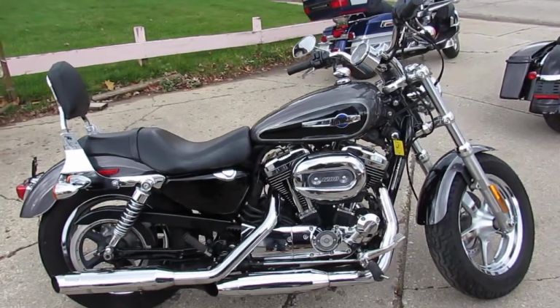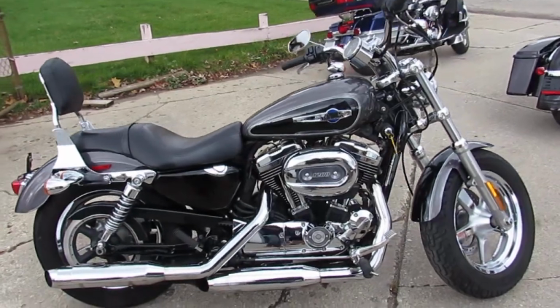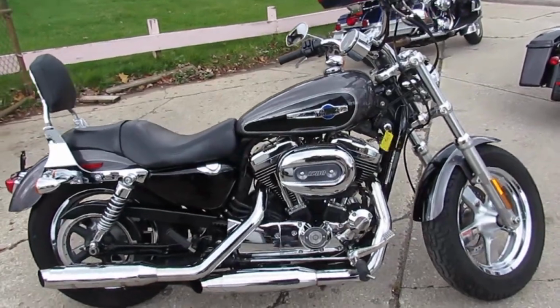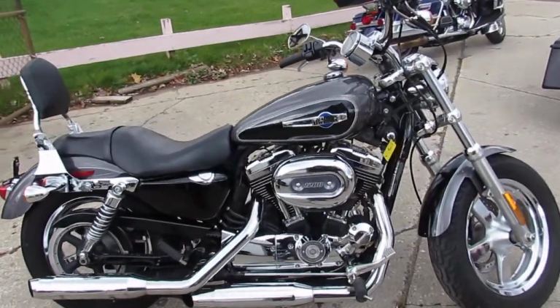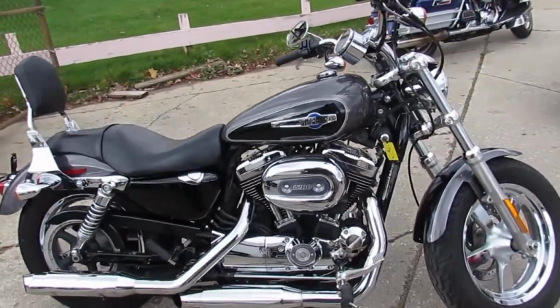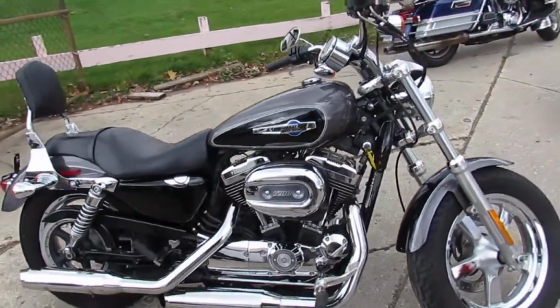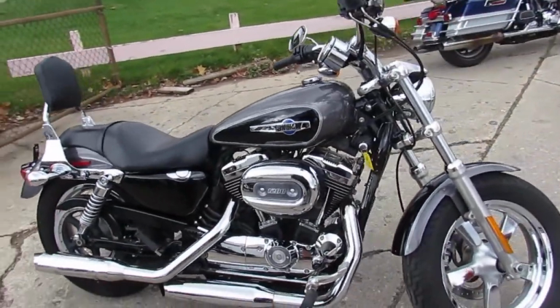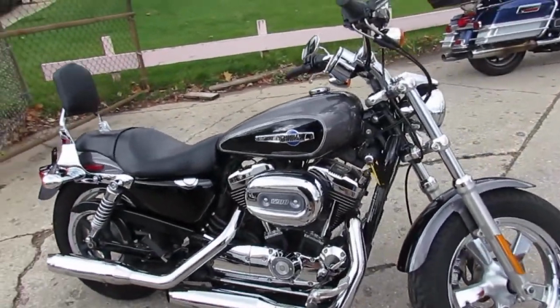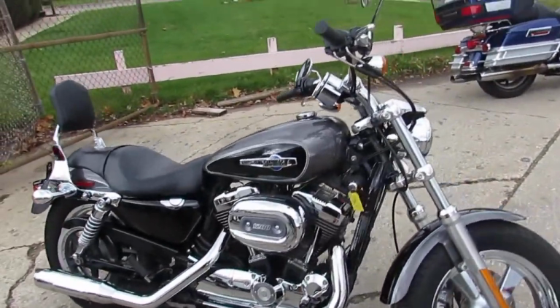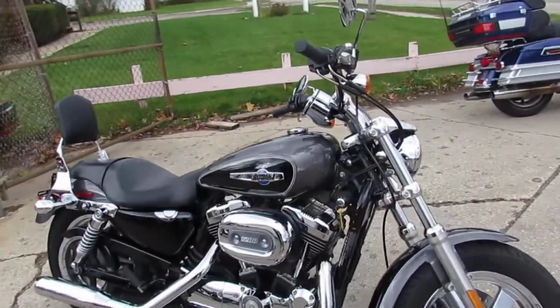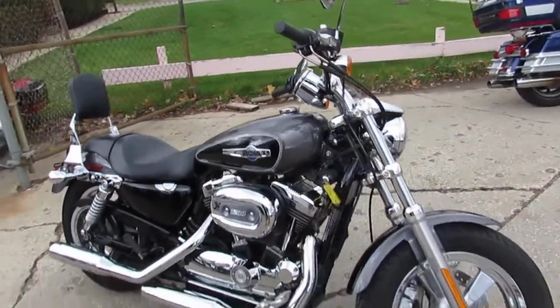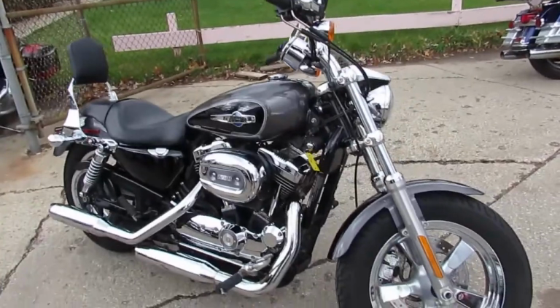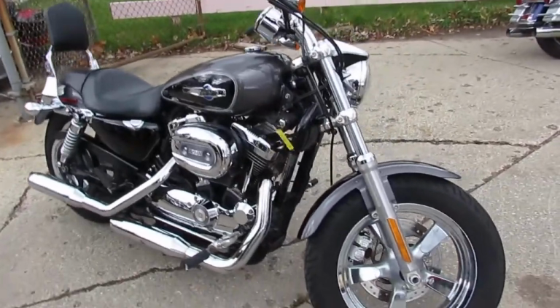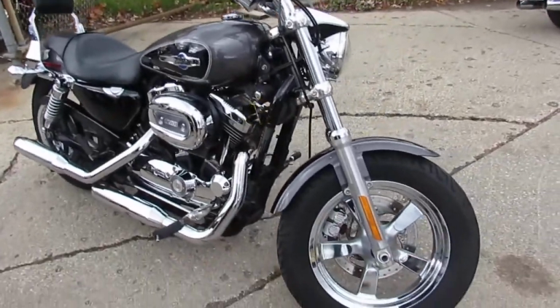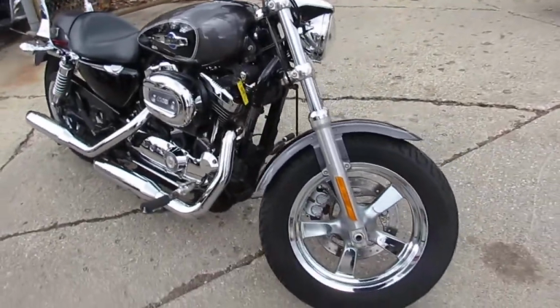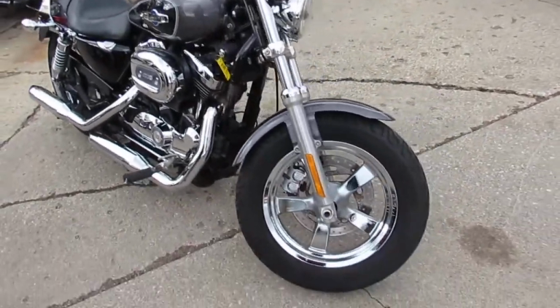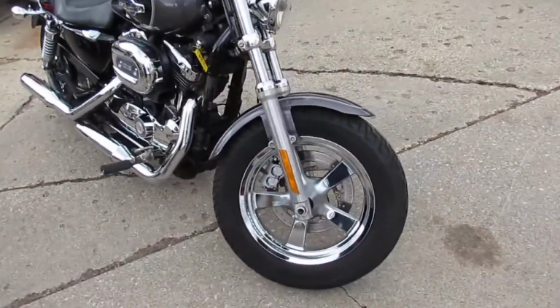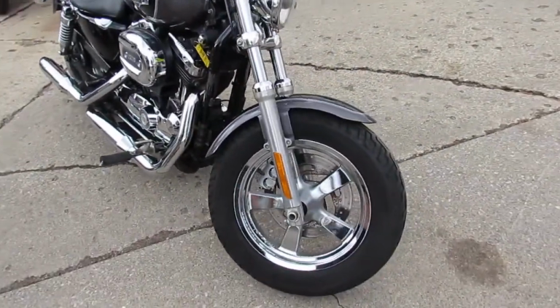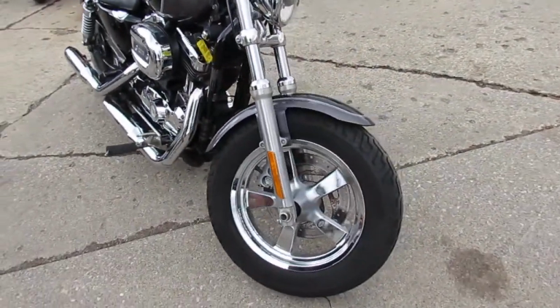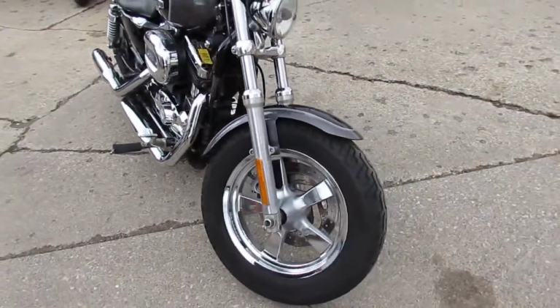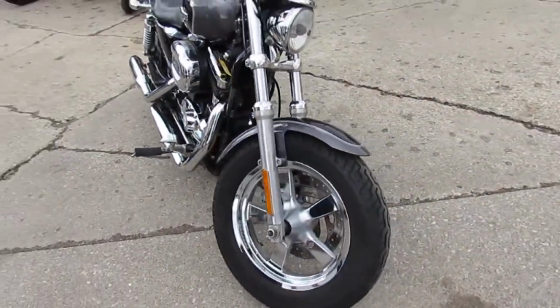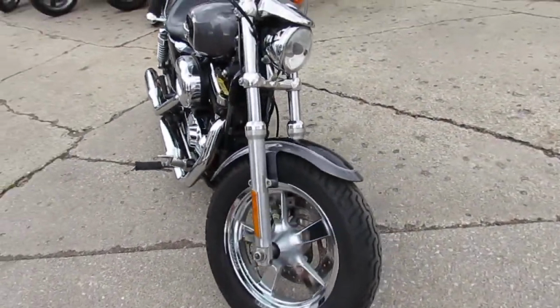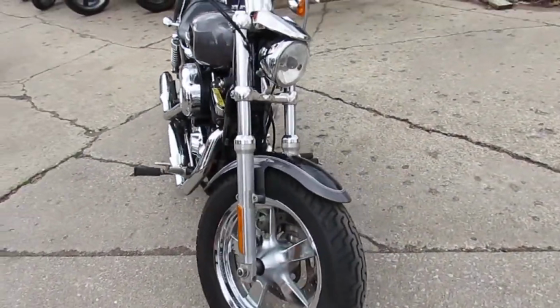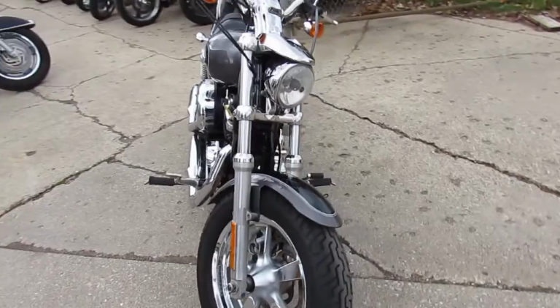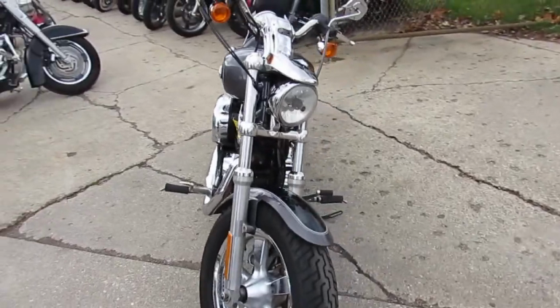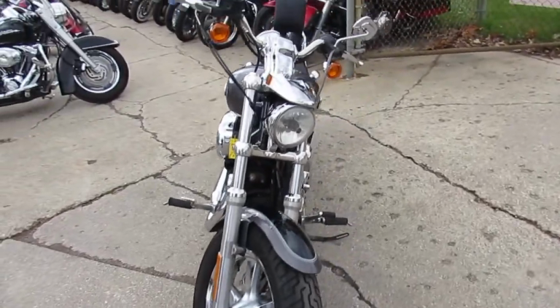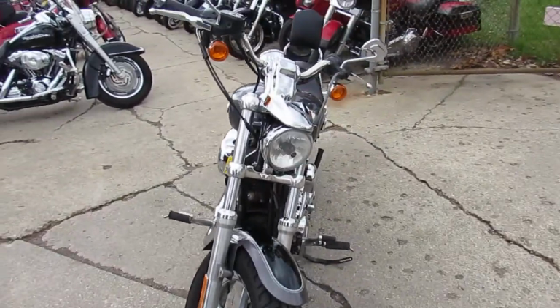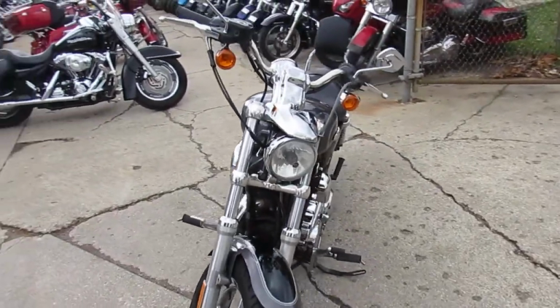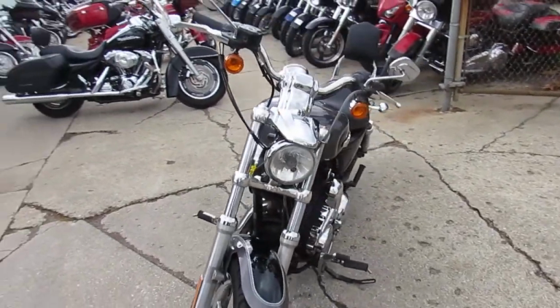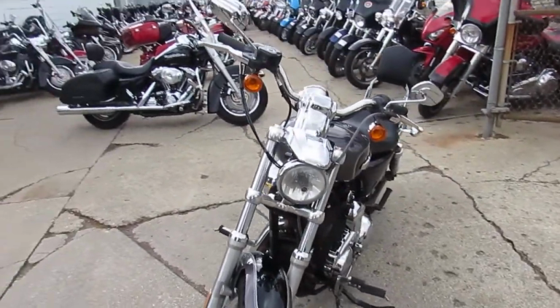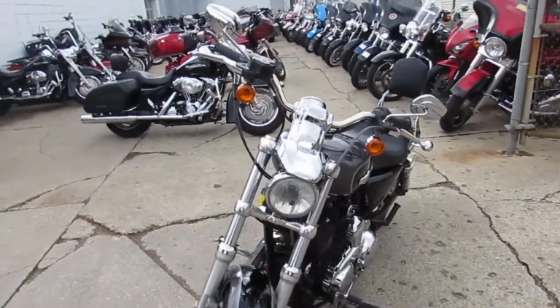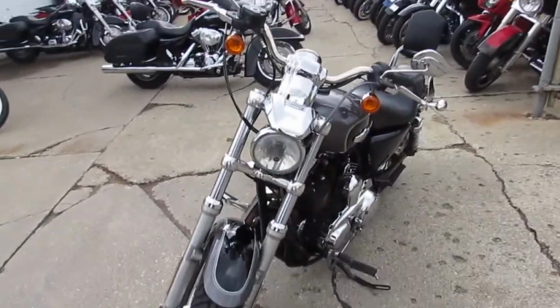Hey guys, it's ApprovalPowerSports.com here. We're out here doing some videos on the used Harleys we've got in the showroom for sale. Over 400 used Harleys ready for the road here. This one here is a 2014 Harley Sportster 1200.